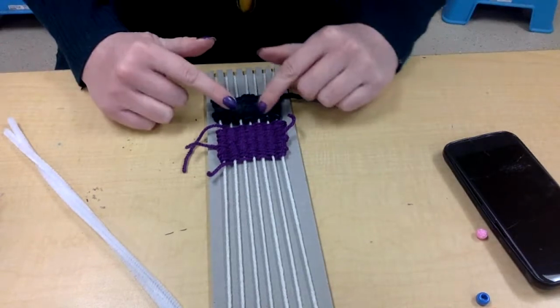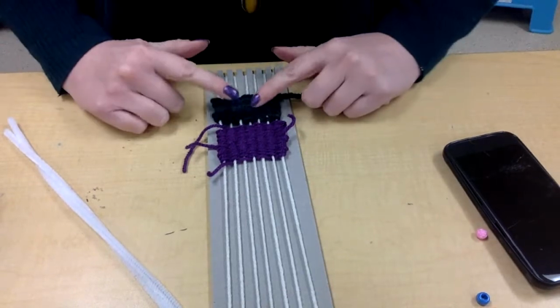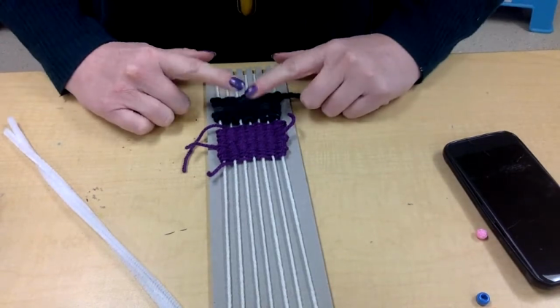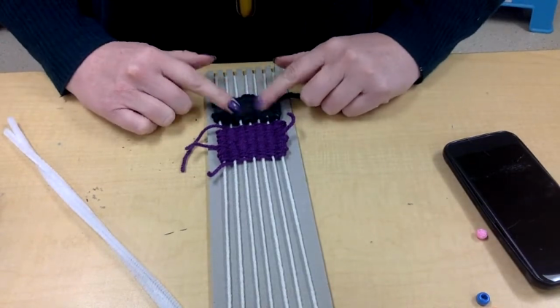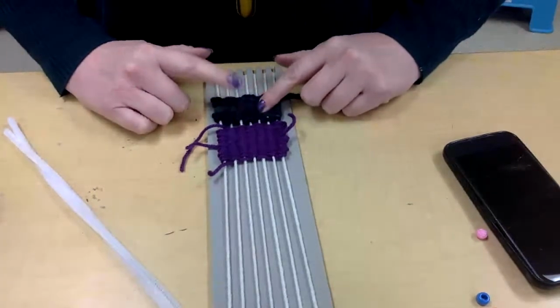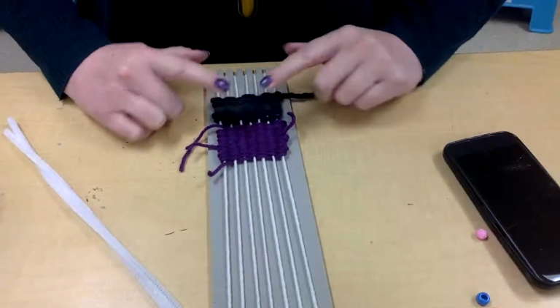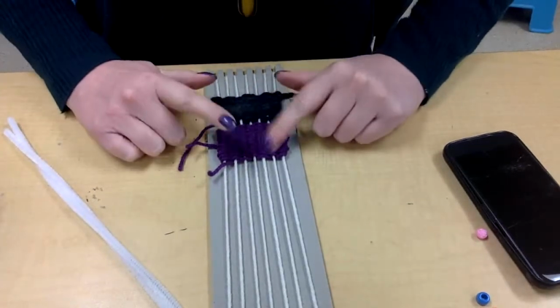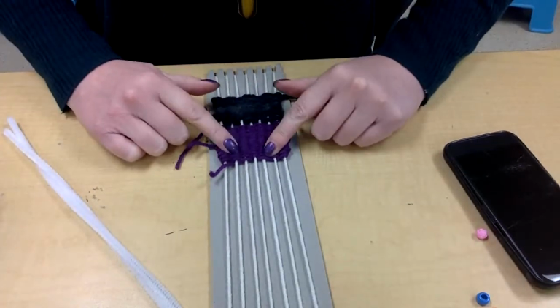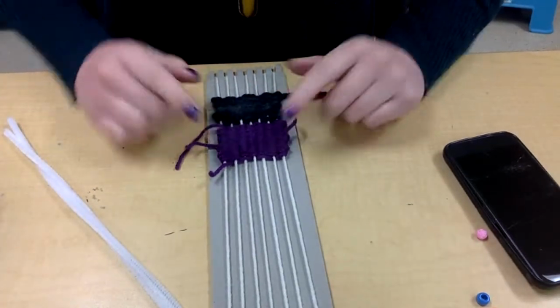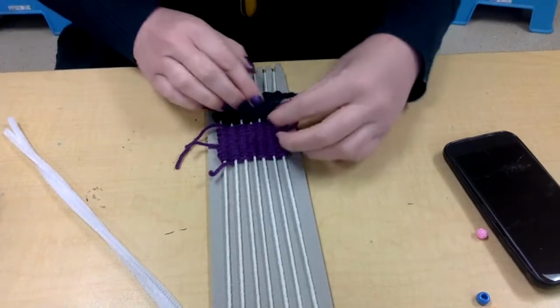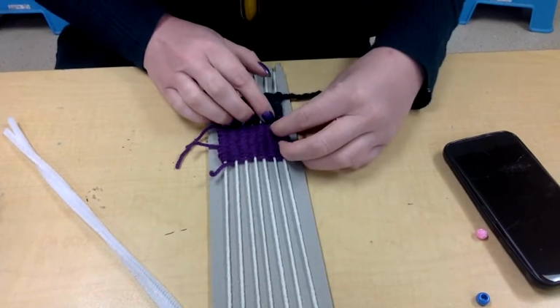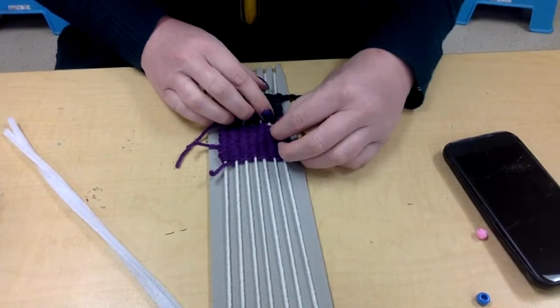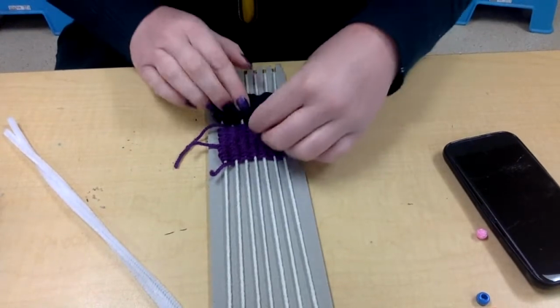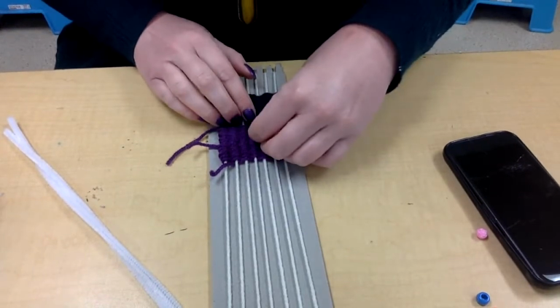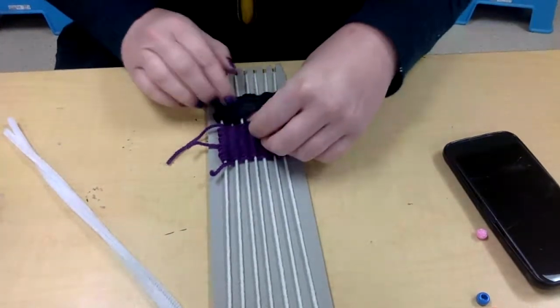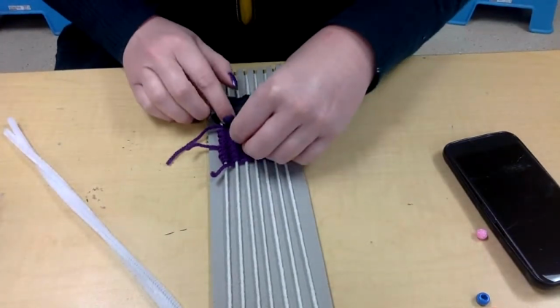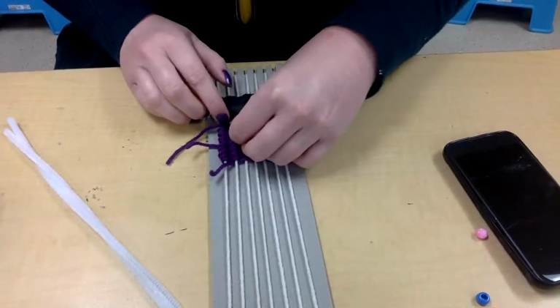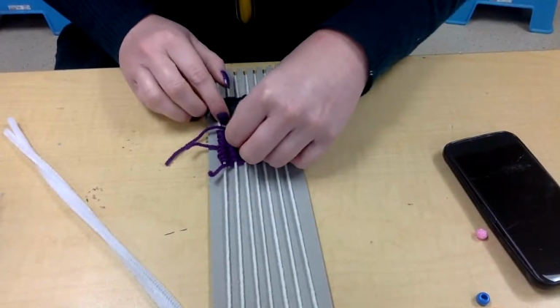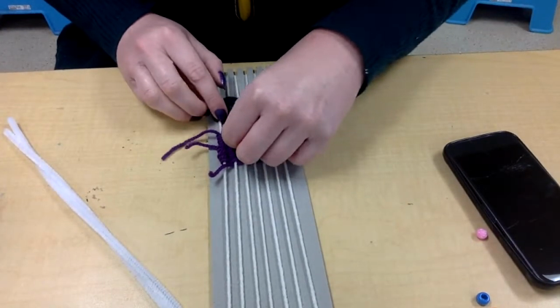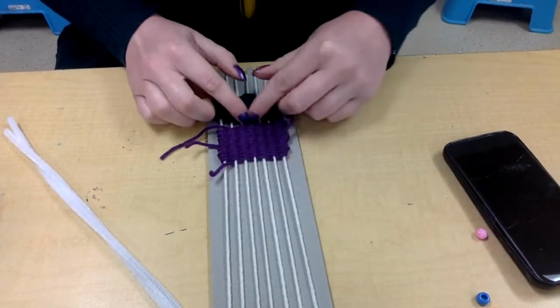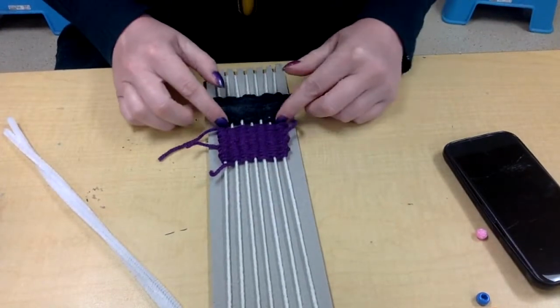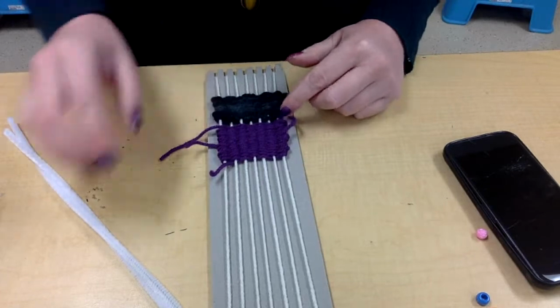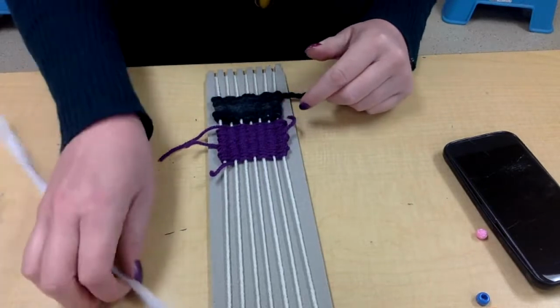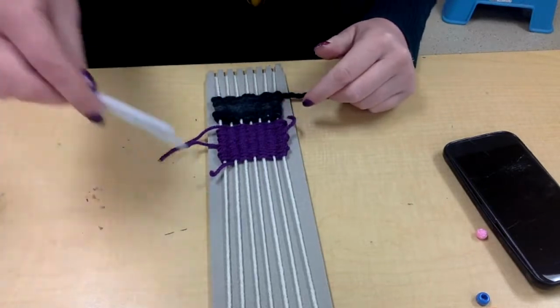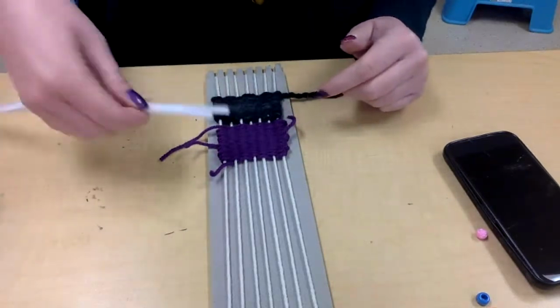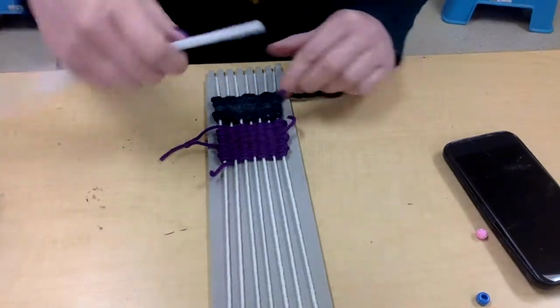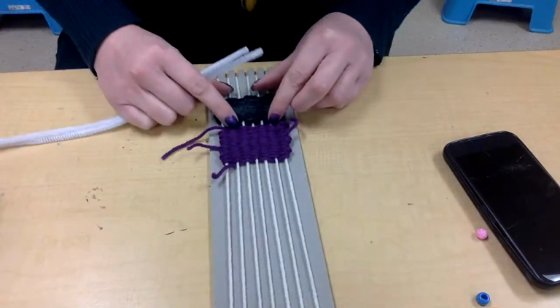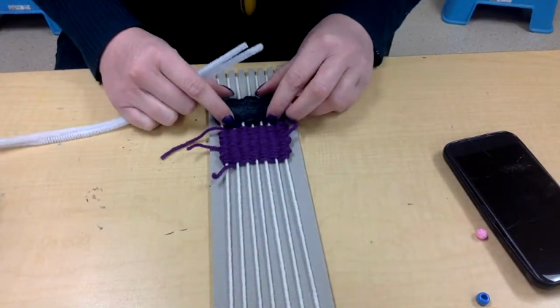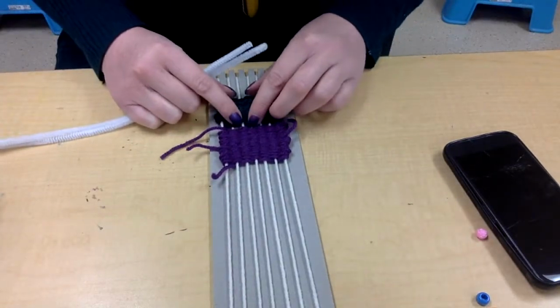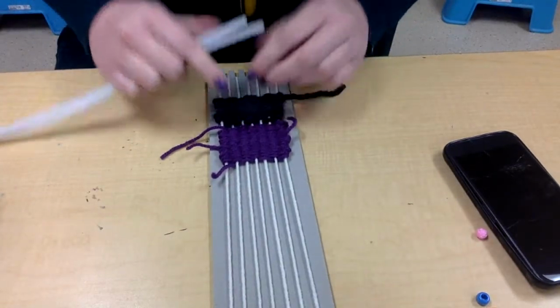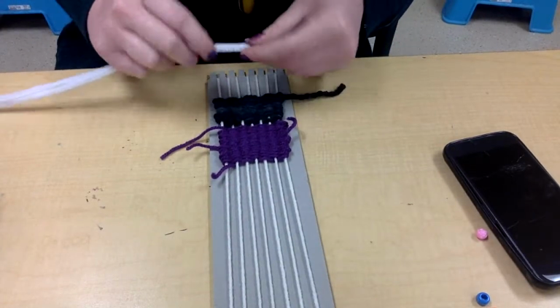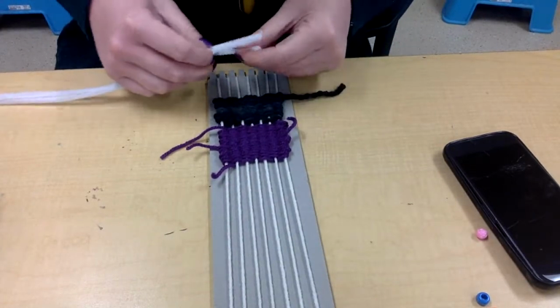For my monster, this is going to be my head and this is going to be my body. What I did is just kind of use my fingers to pull them apart and make a little gap in between, and then I'm going to take my two pipe cleaners and just weave them the same way I did the strings.